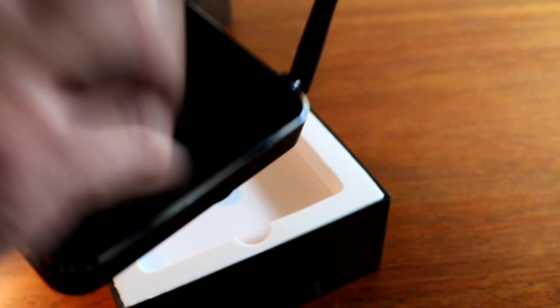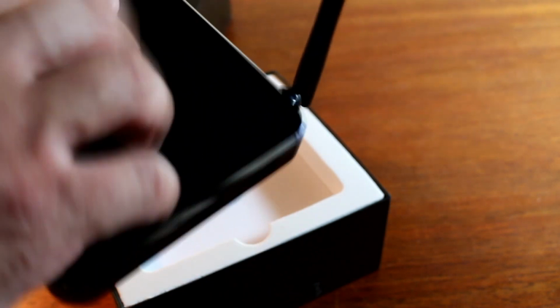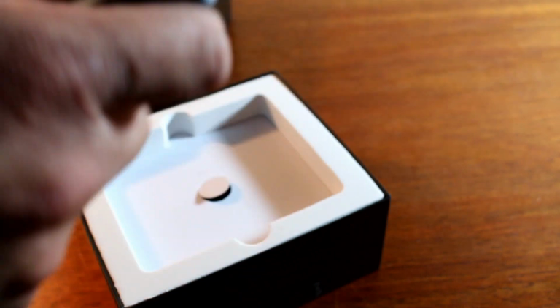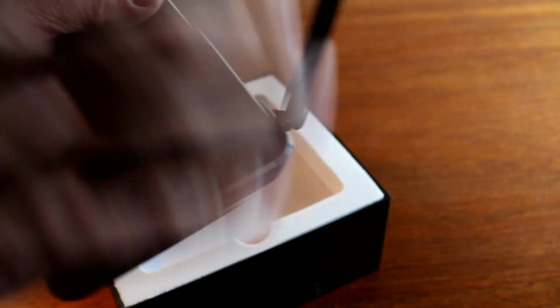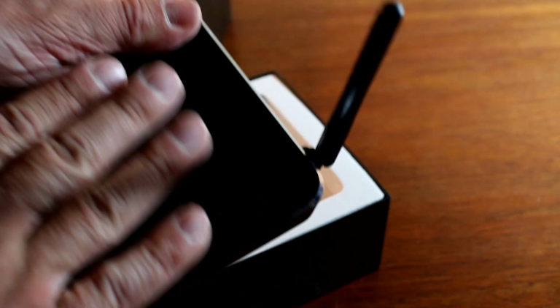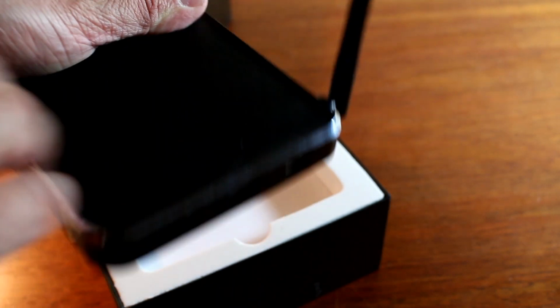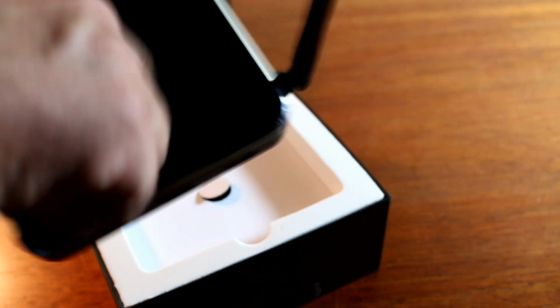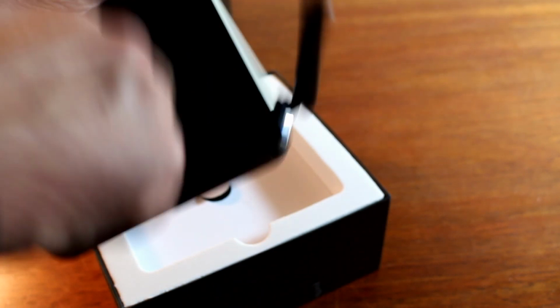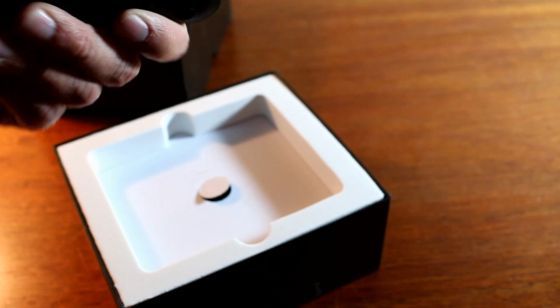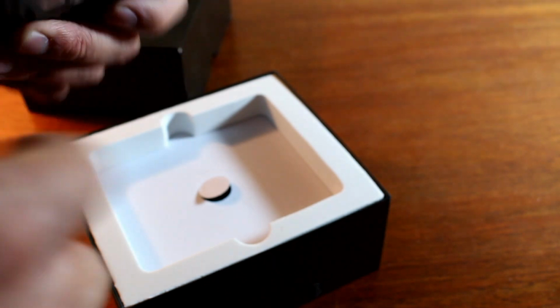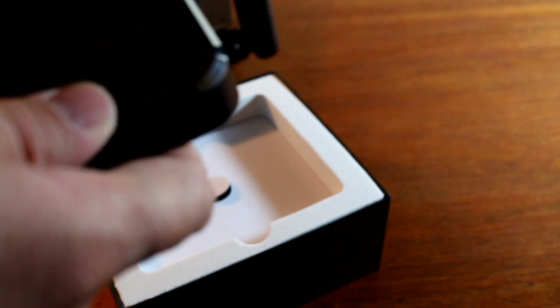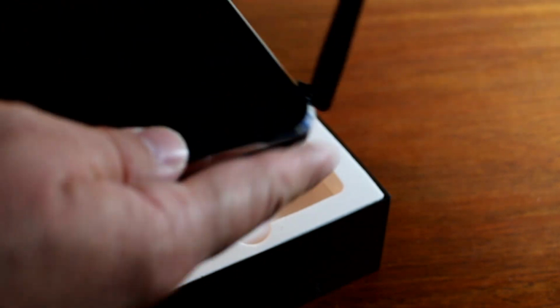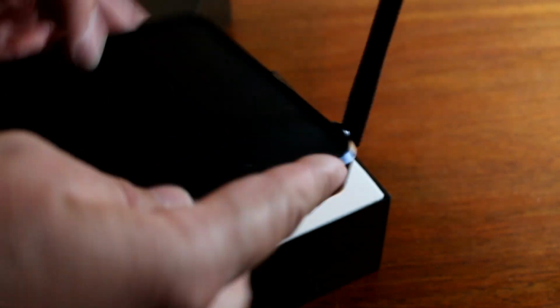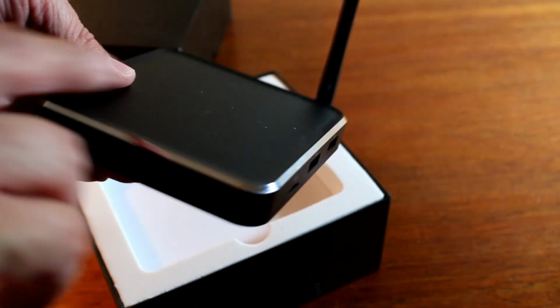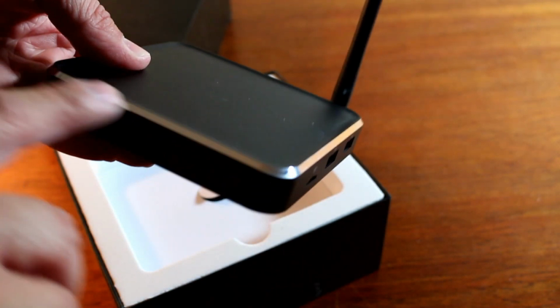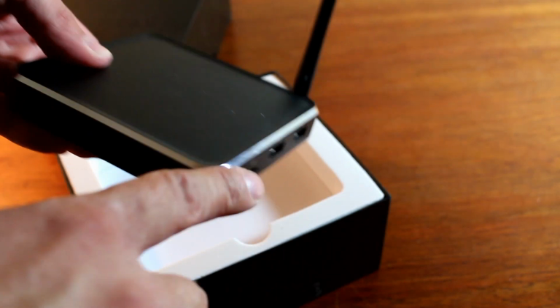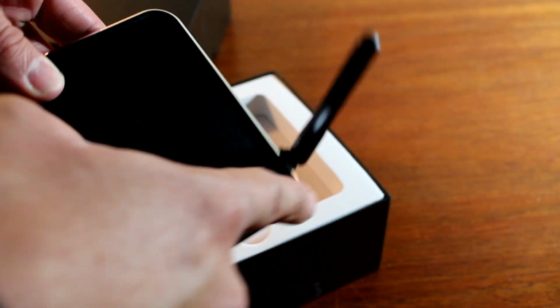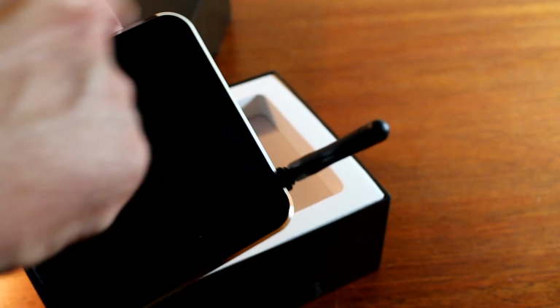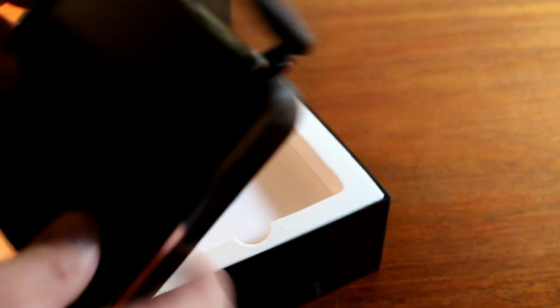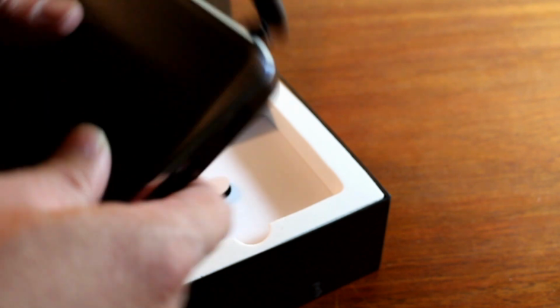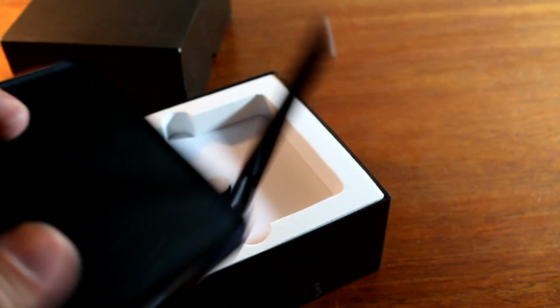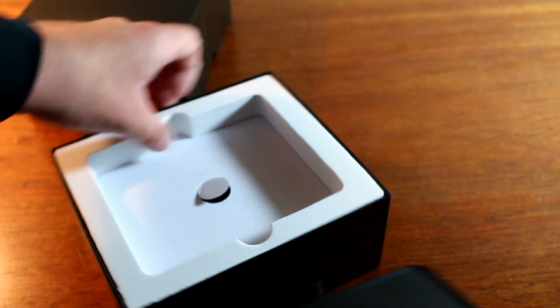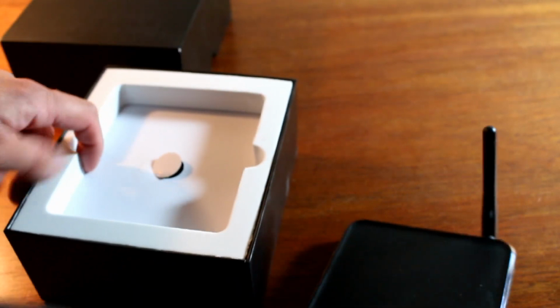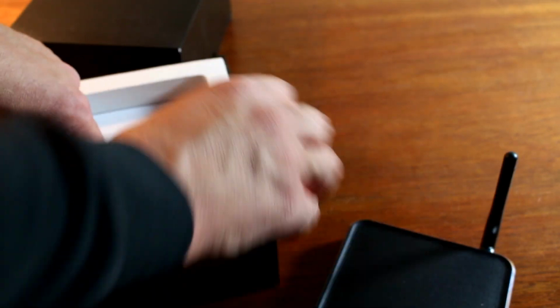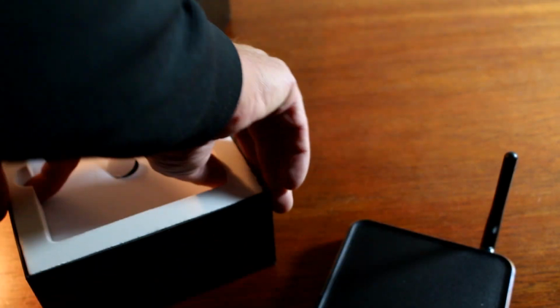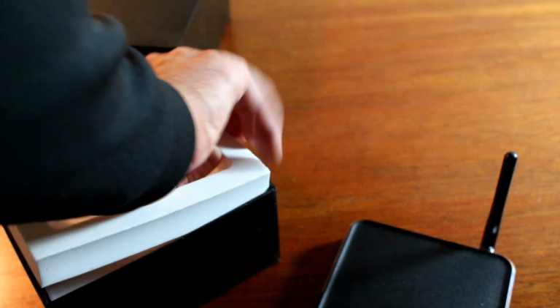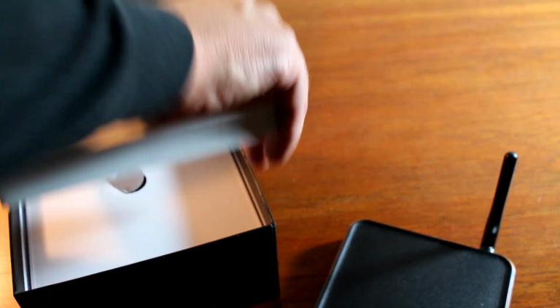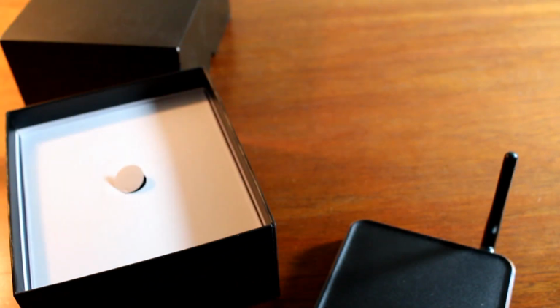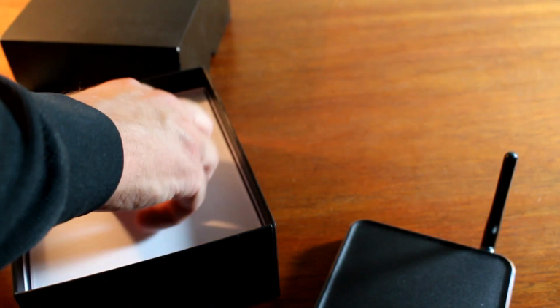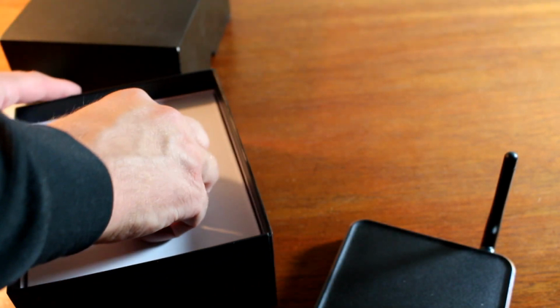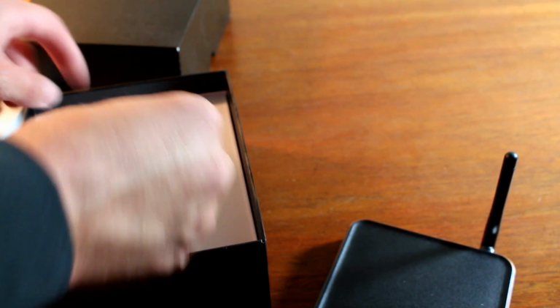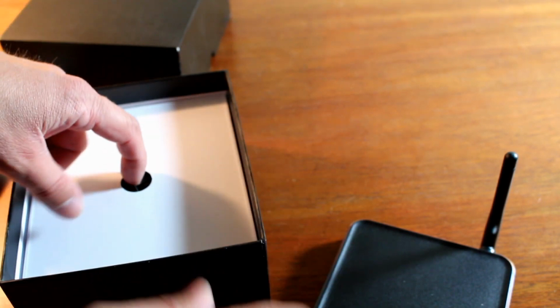Nice feel to it. This is metal. Most of these come in cheap plastic, but this has a nice metal body with a nice chrome rim around the top. Very nice touch there. Feels great in the hand and looks nice sitting on the countertop.